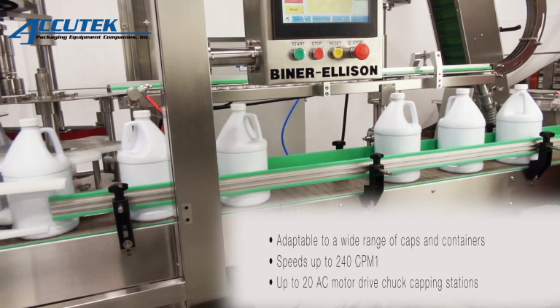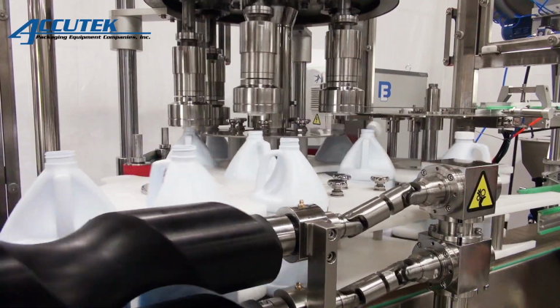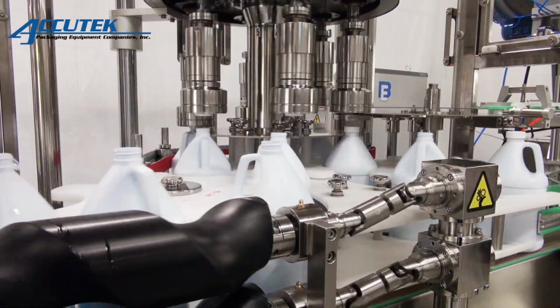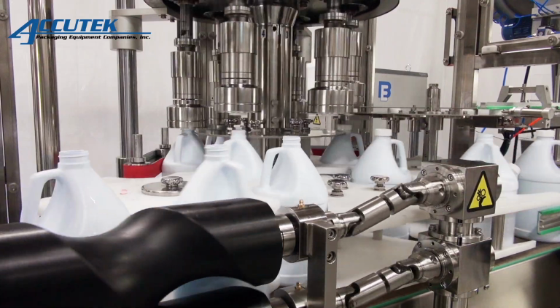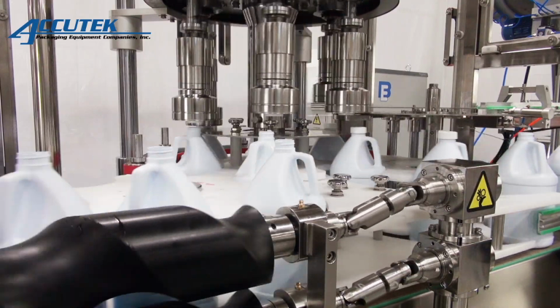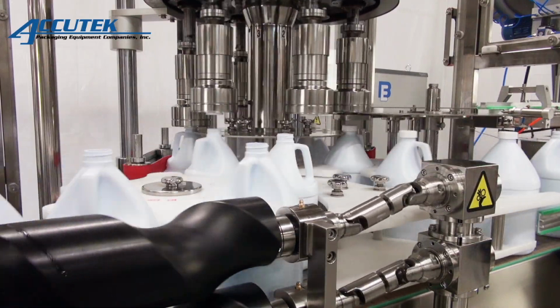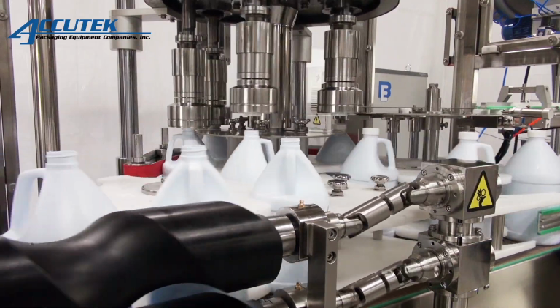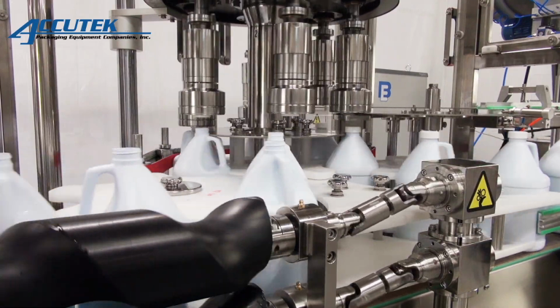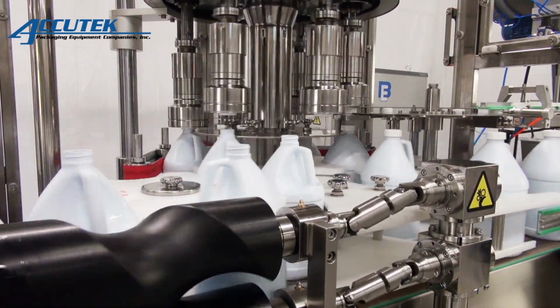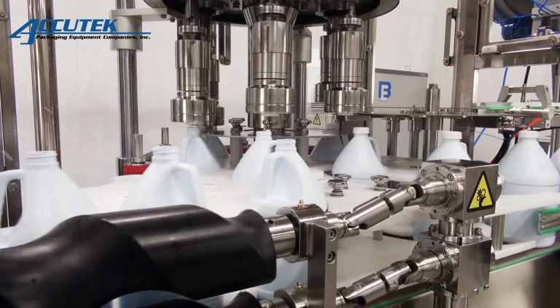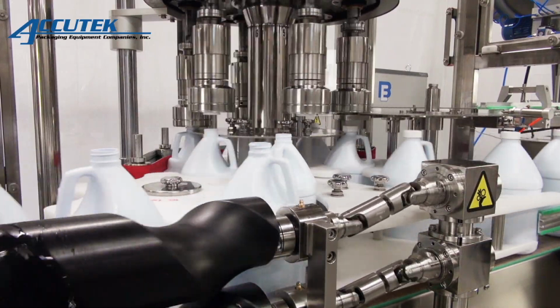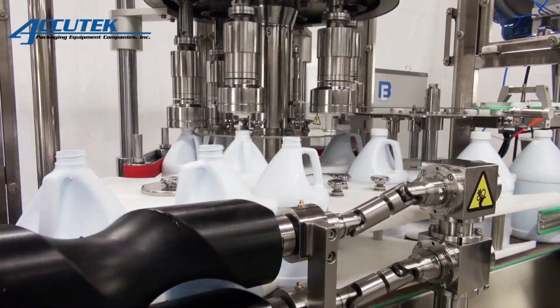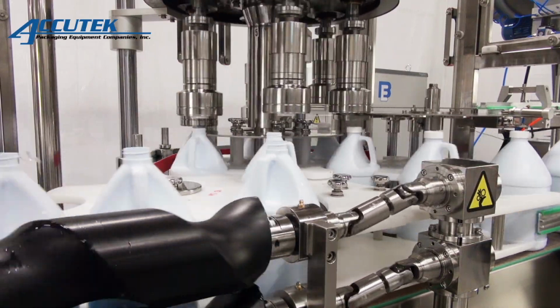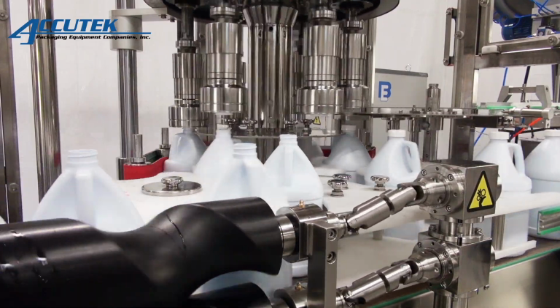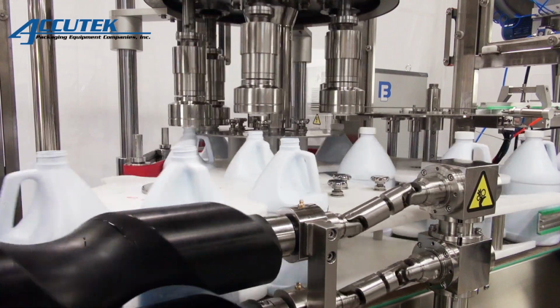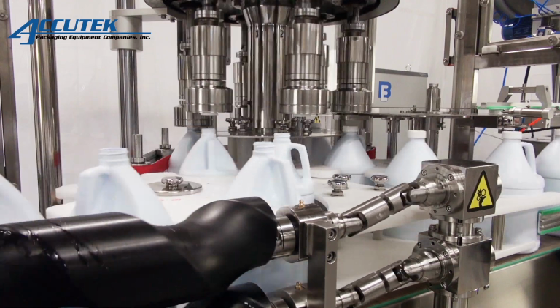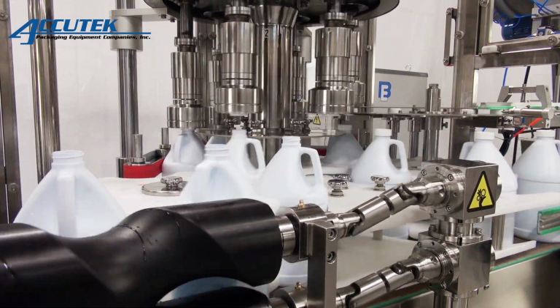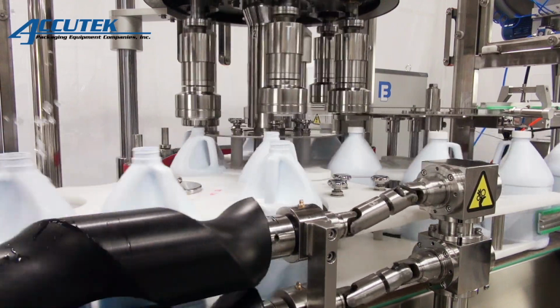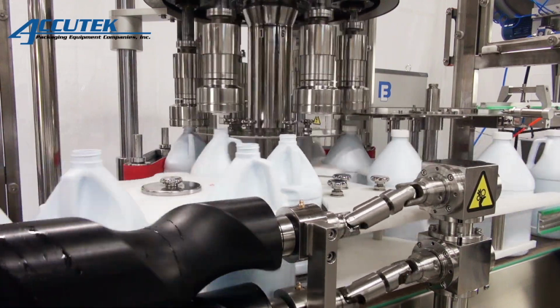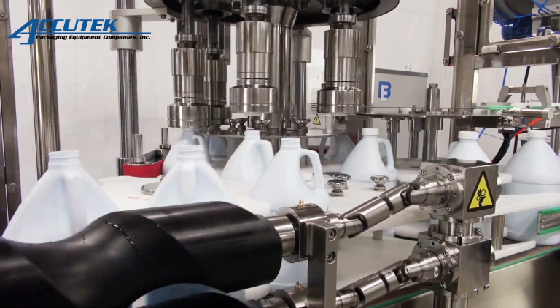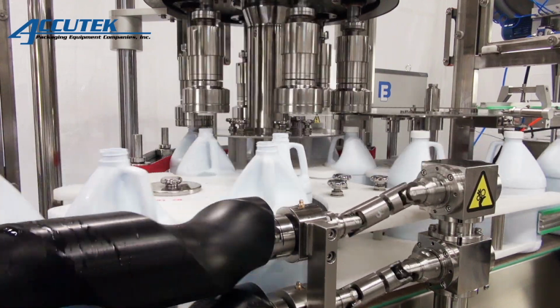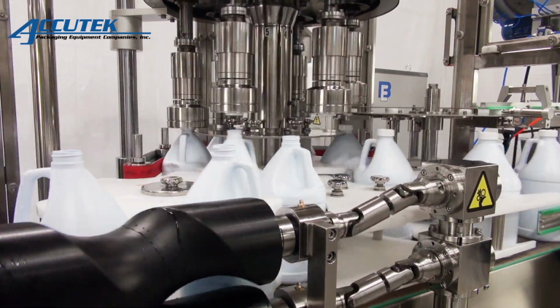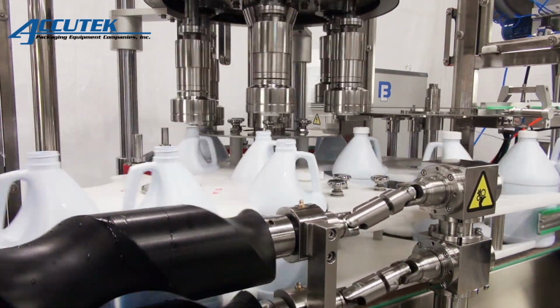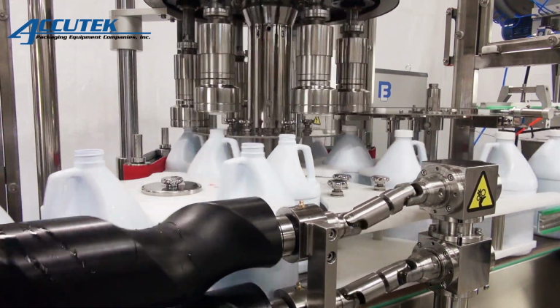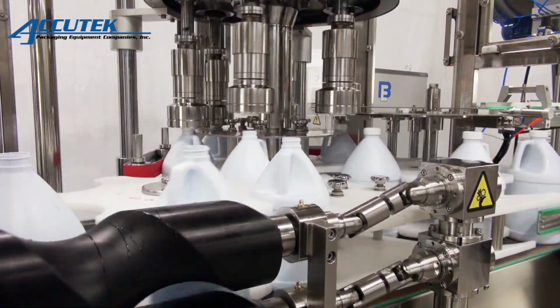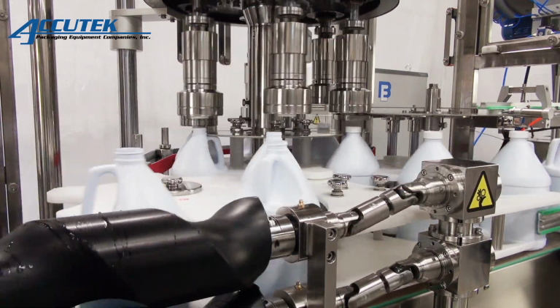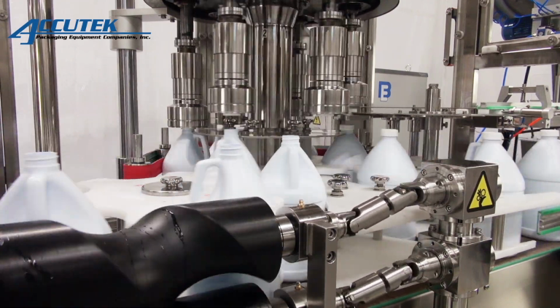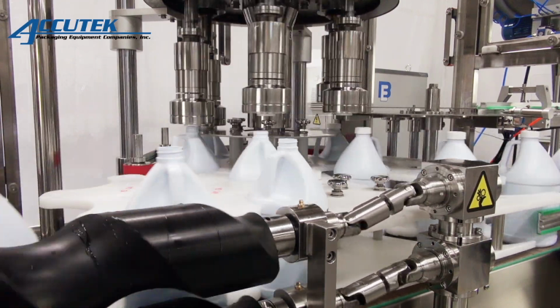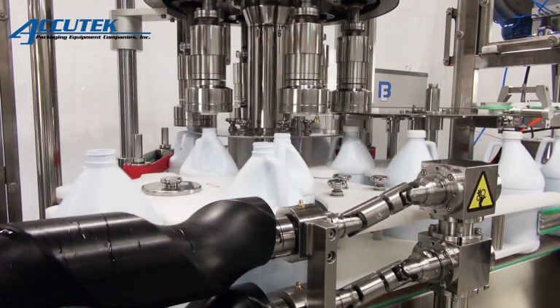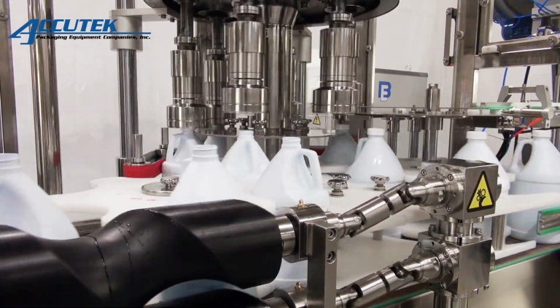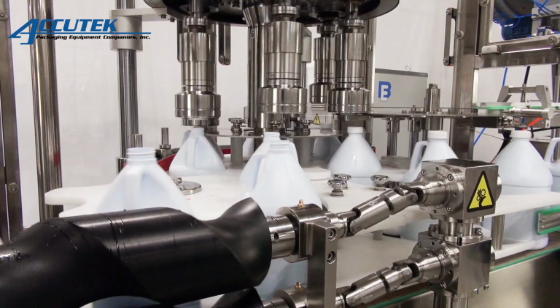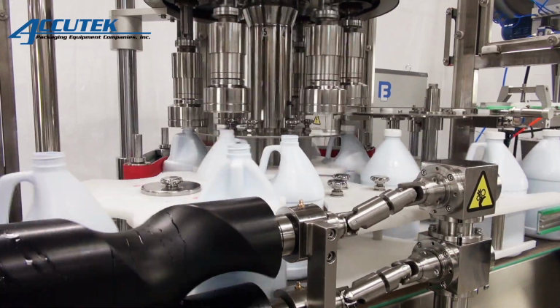The RC series cappers are available in two model sizes, the RC40 and the RC52, with operational speeds up to 140 caps per minute and 240 caps per minute respectively.